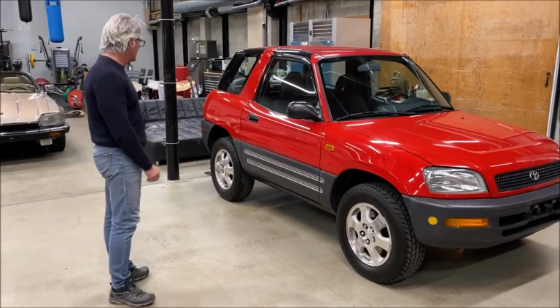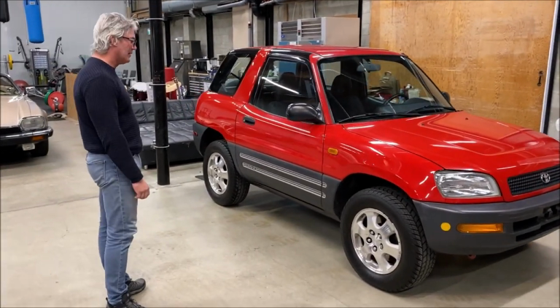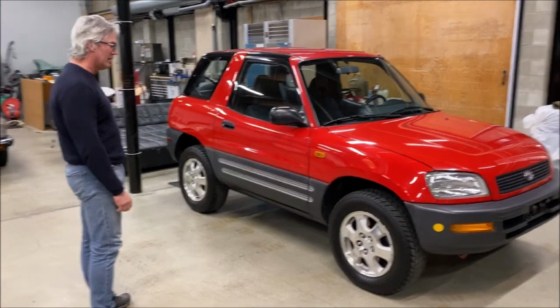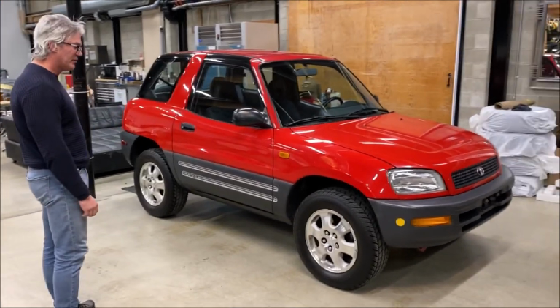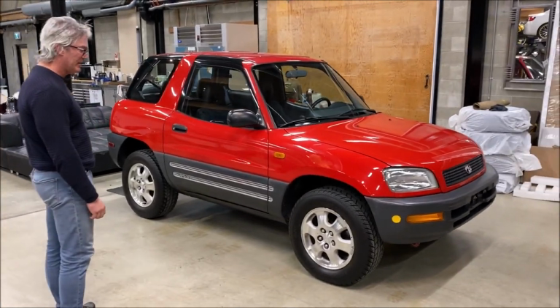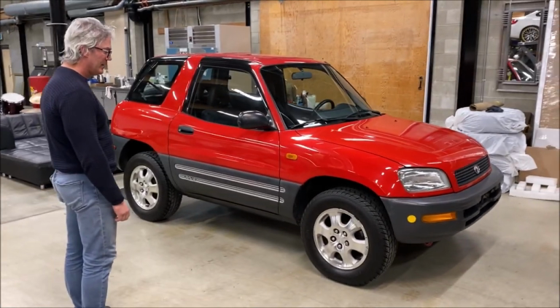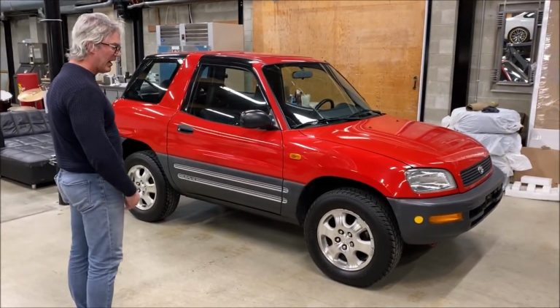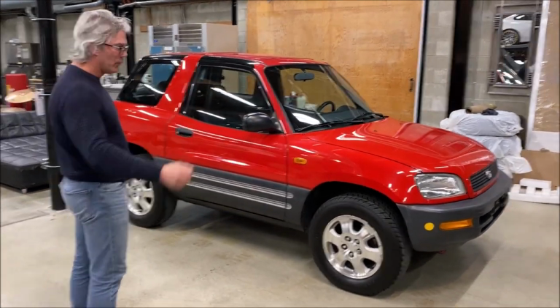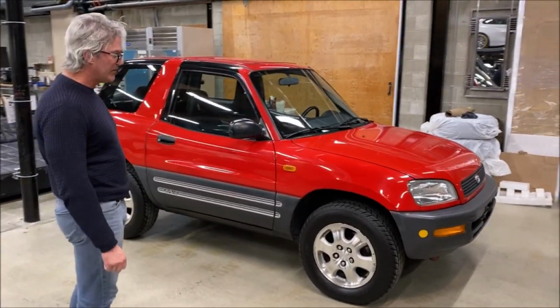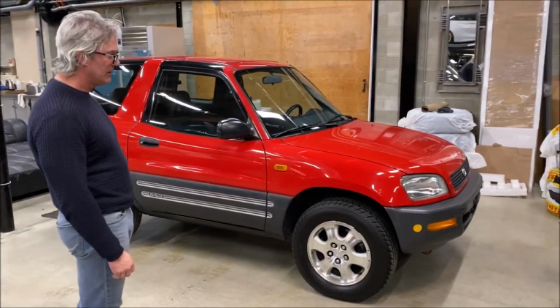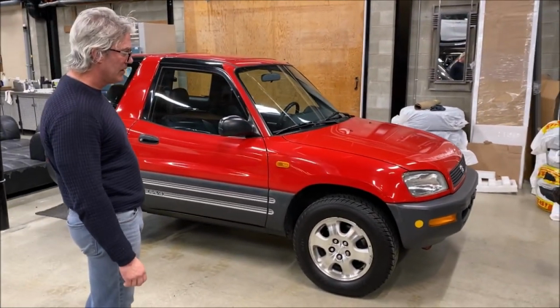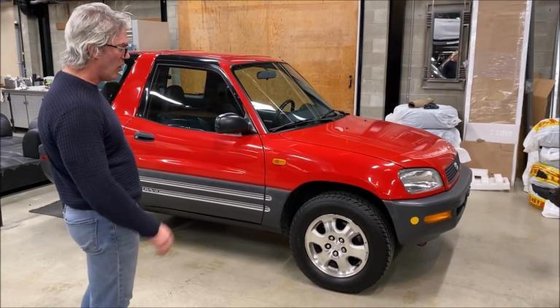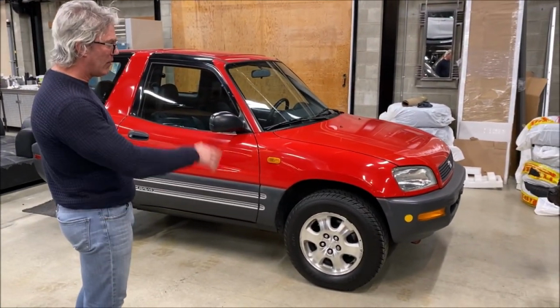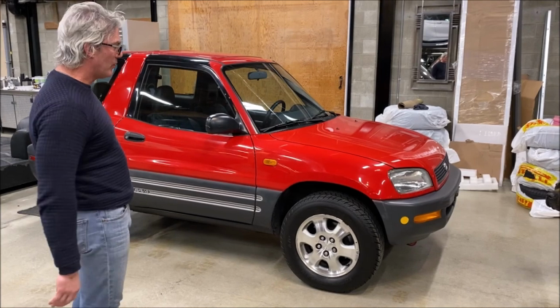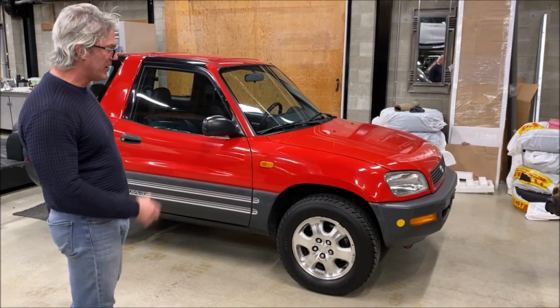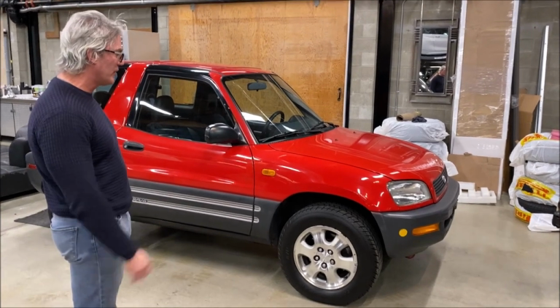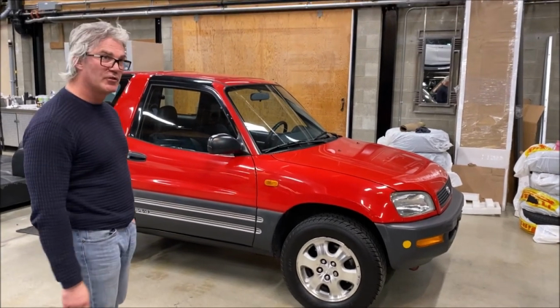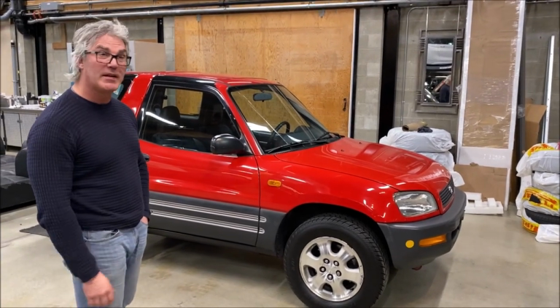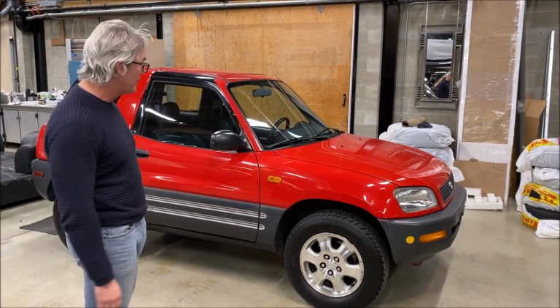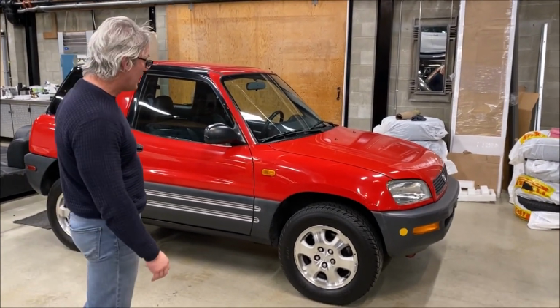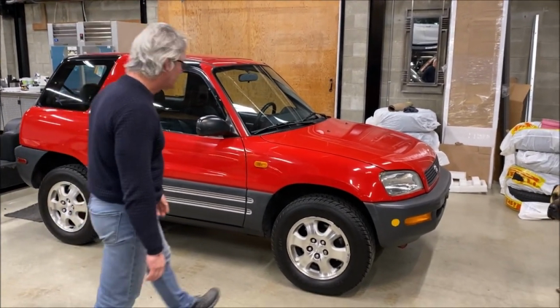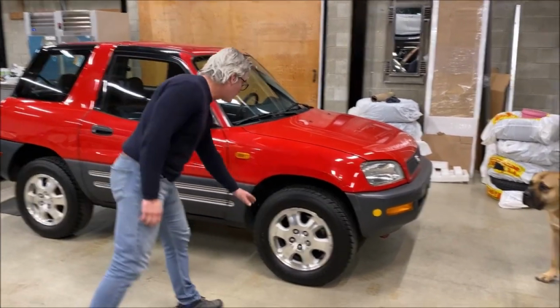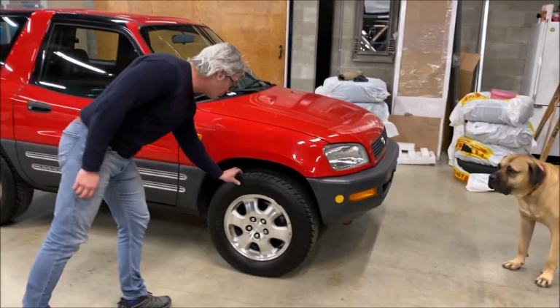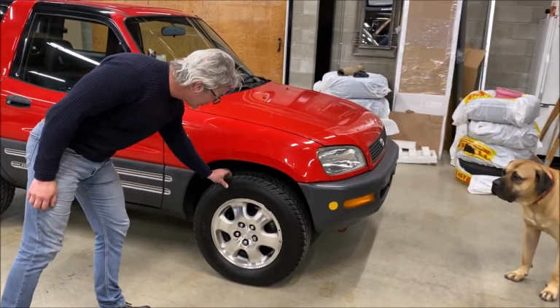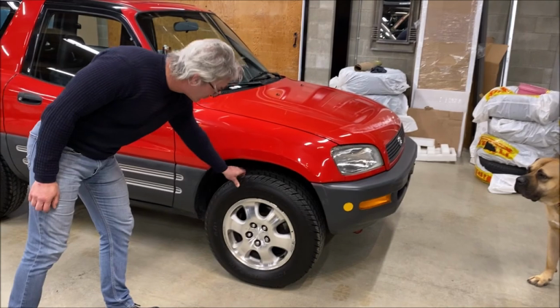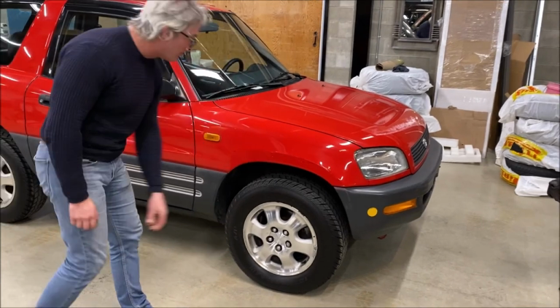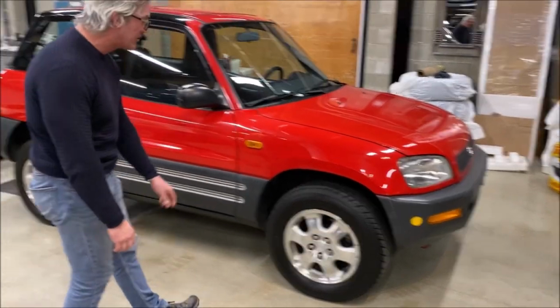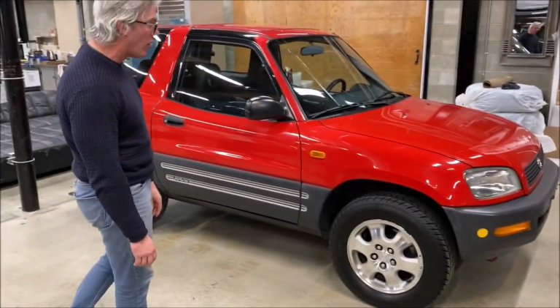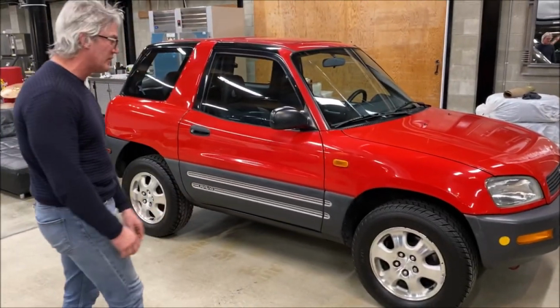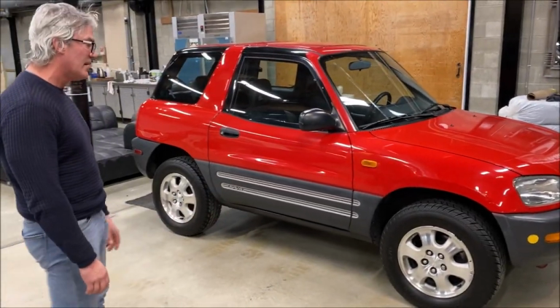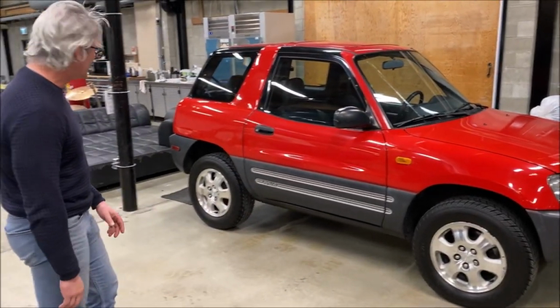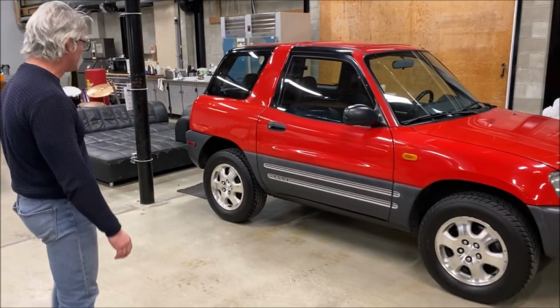Beautiful little machine. I love front-wheel drives — all the power goes to the front wheels. If you have good winter tires, you'll get through anything. The tires aren't in great shape but almost new. They're Motor Master All-Terrain, so they're the main tire specials.